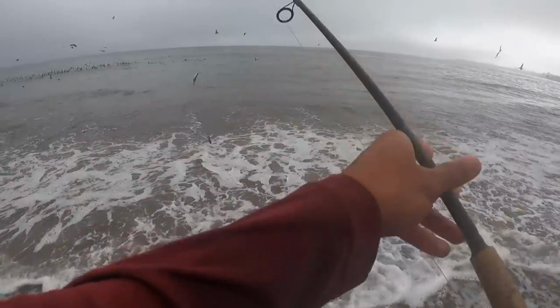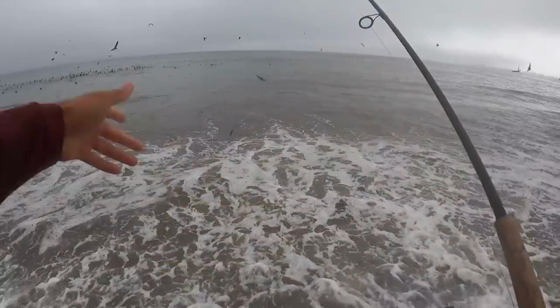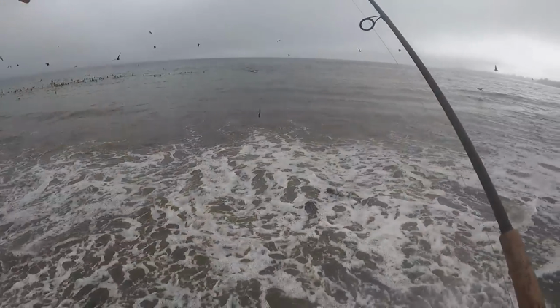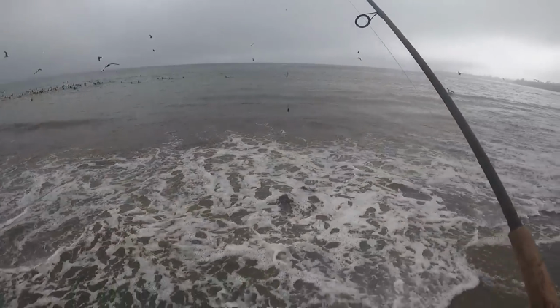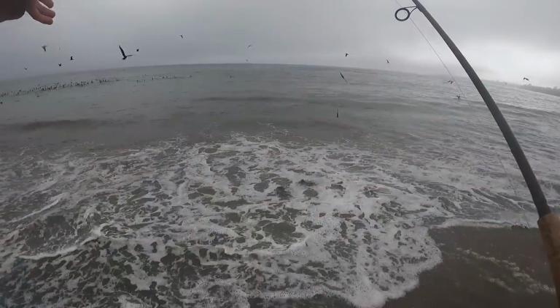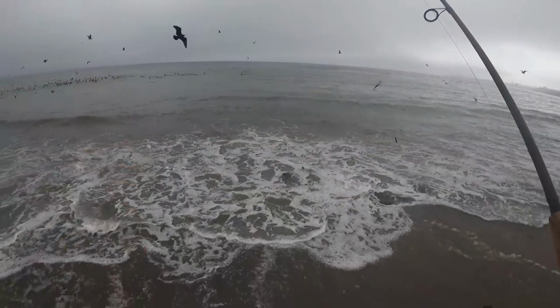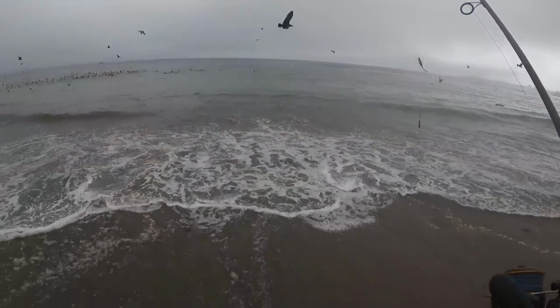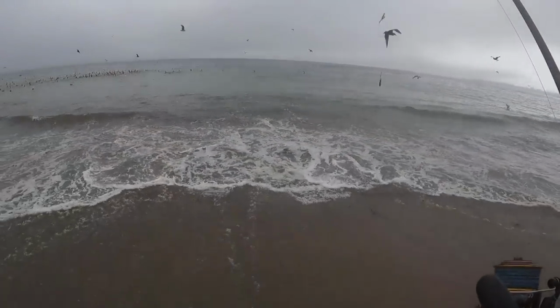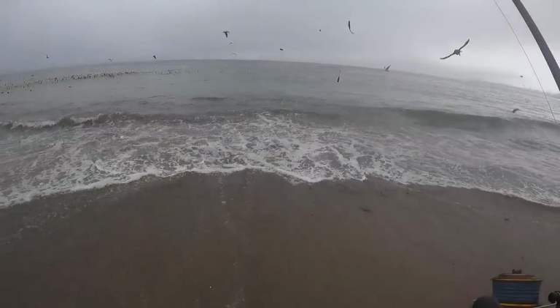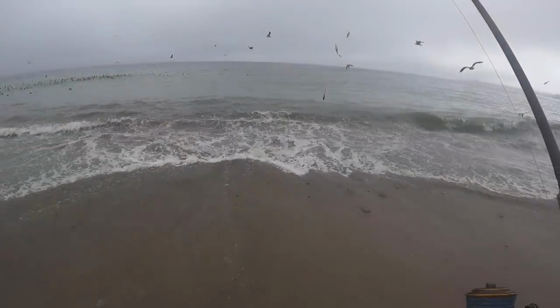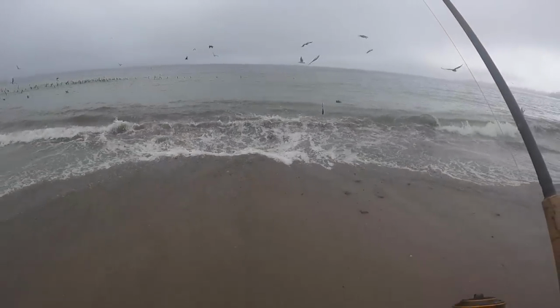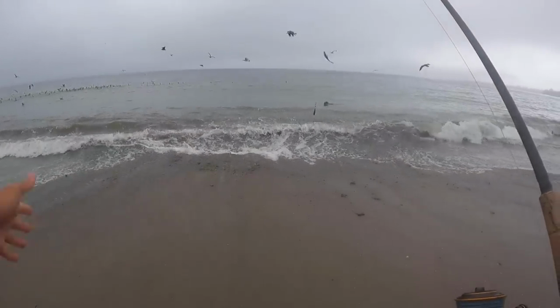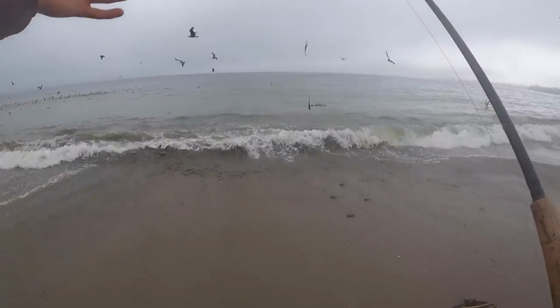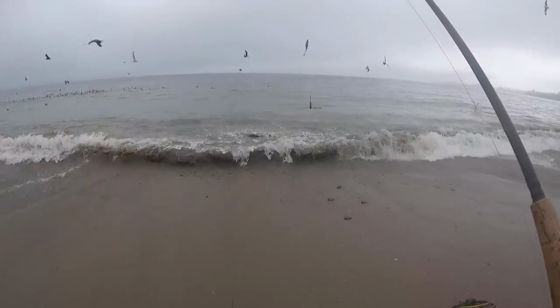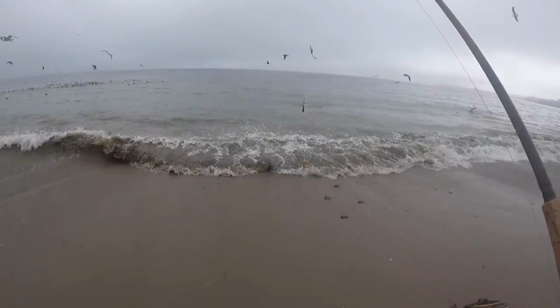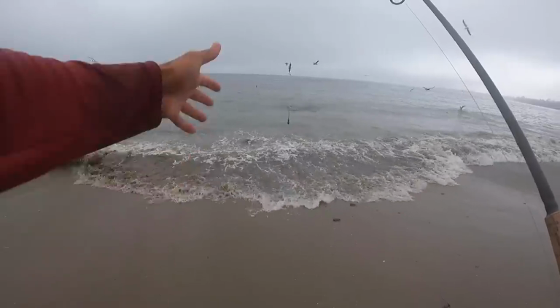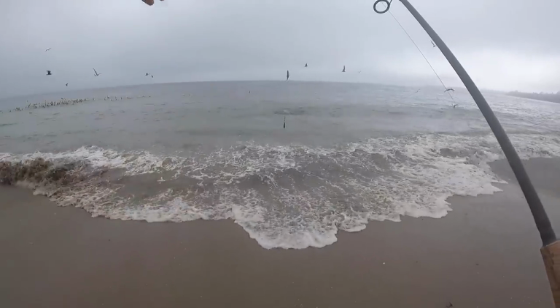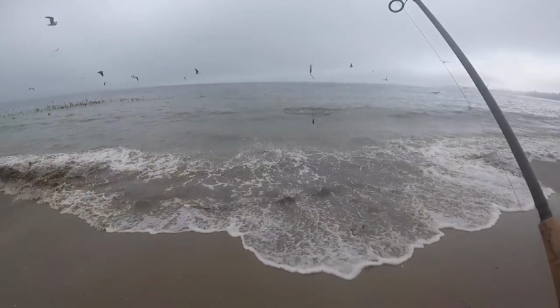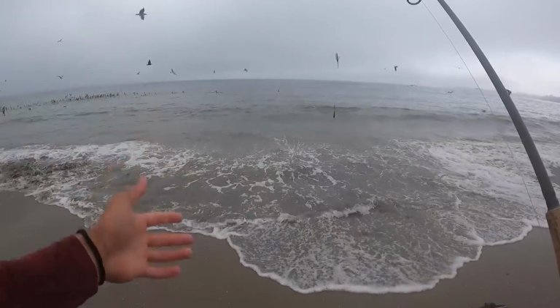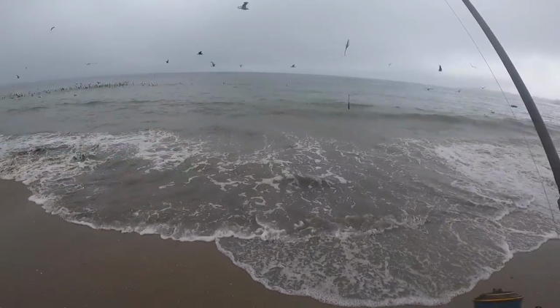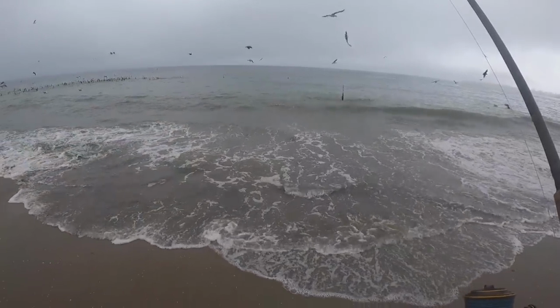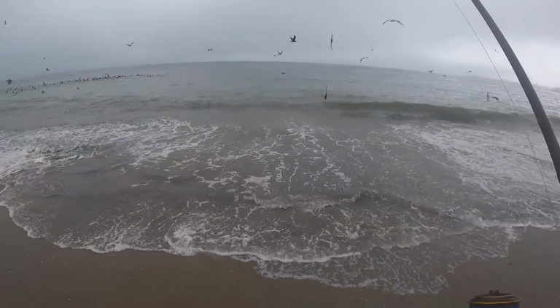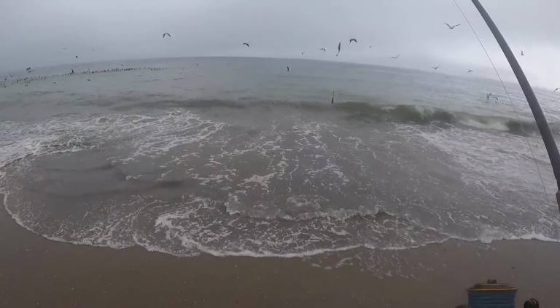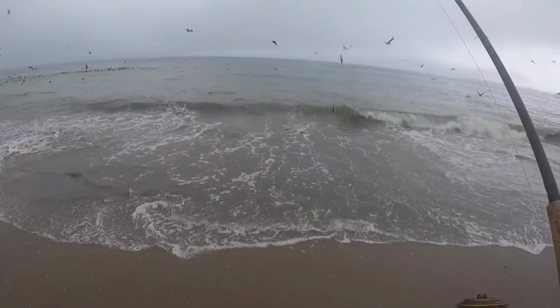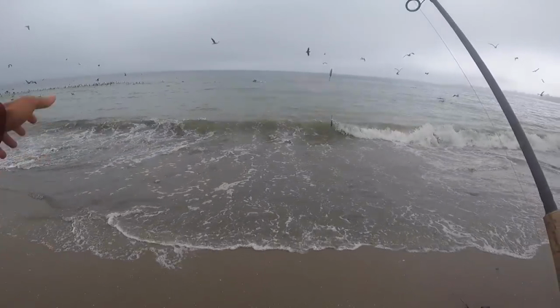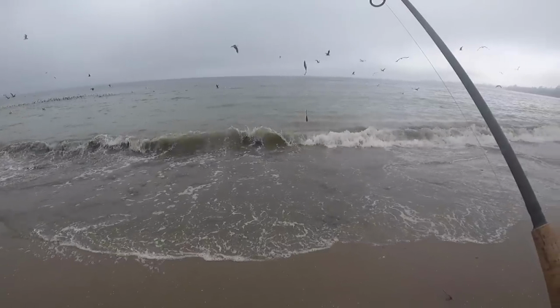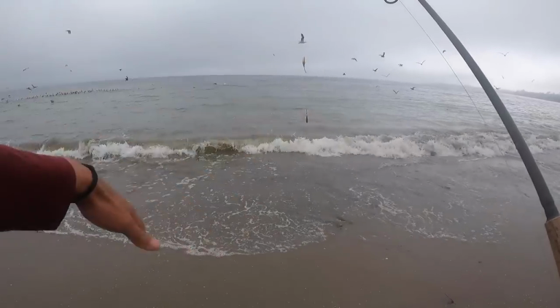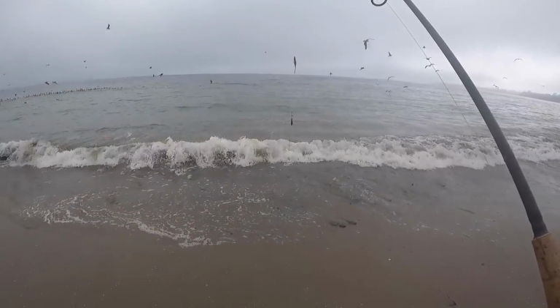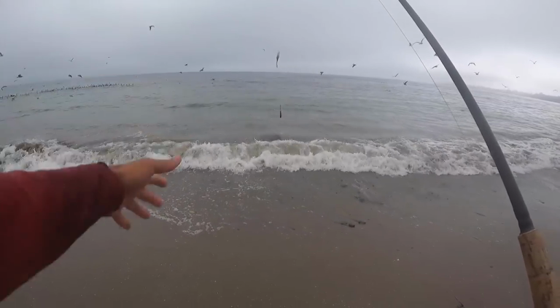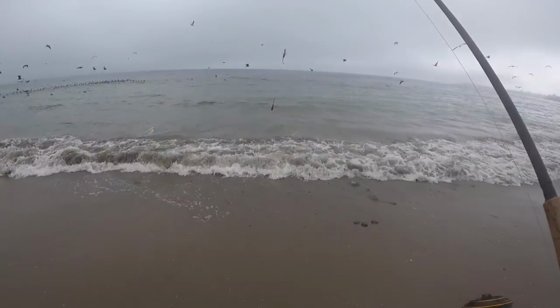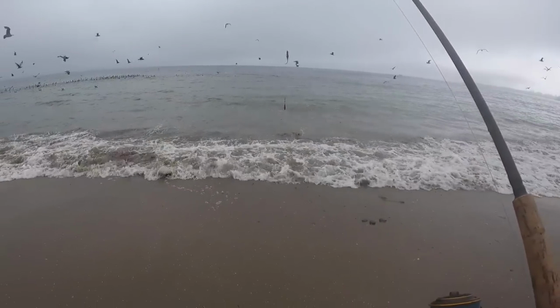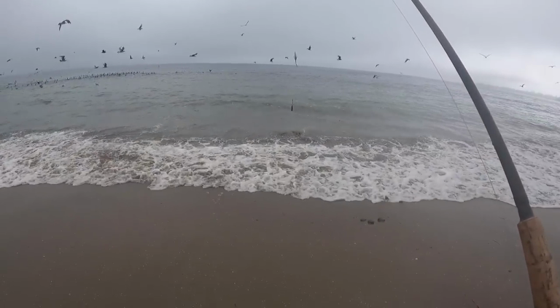You can see the birds are all working right in close here, pushing bait up against the surf. I've gotta believe the halibut are right underneath them doing the same thing. All this action right here — this is why there are so many fish in here right now.